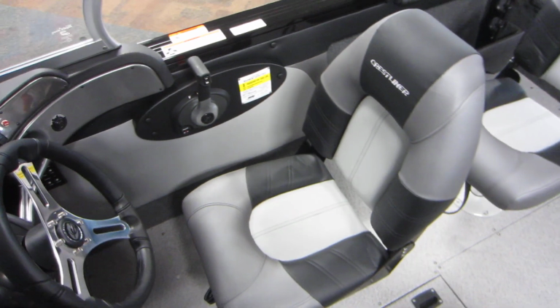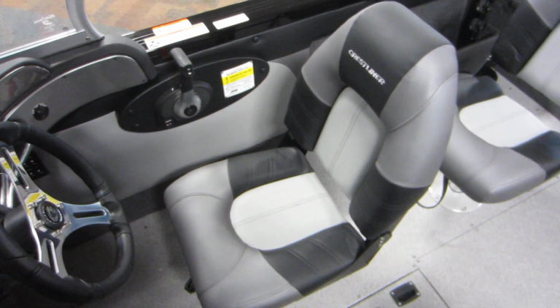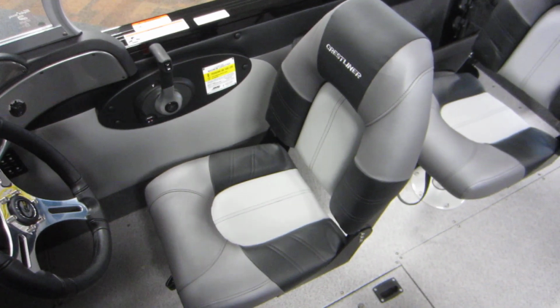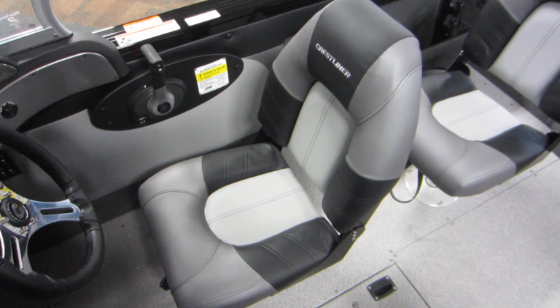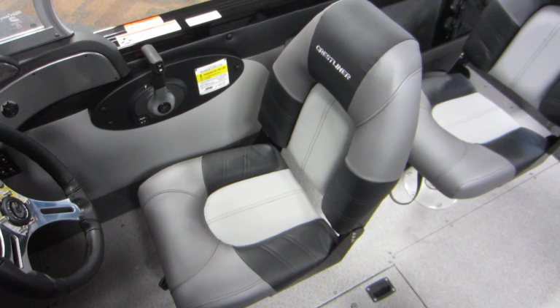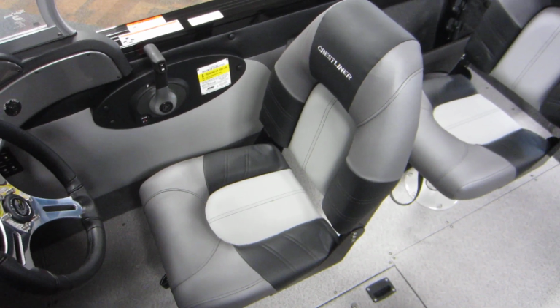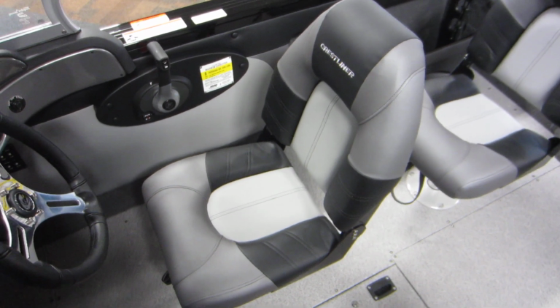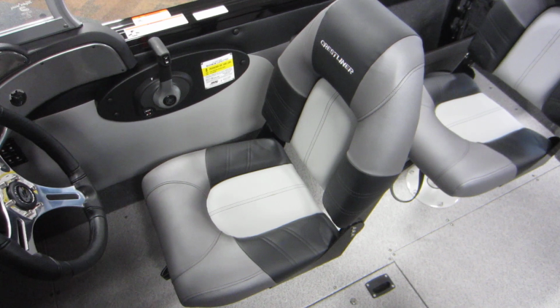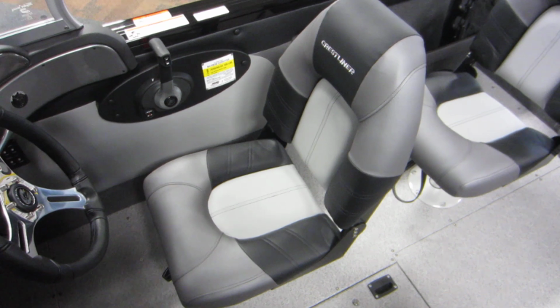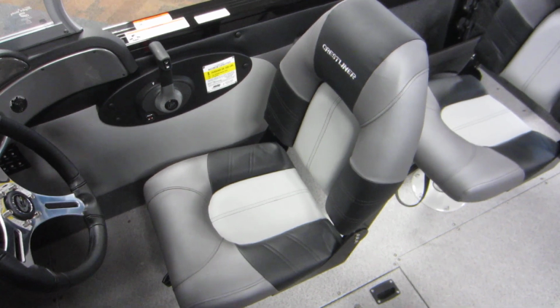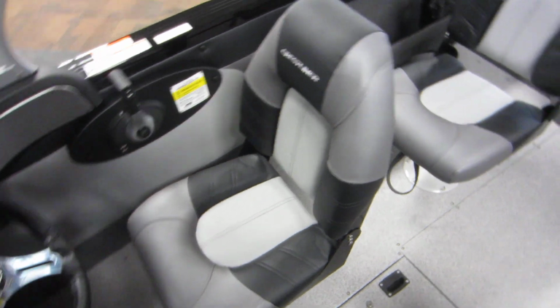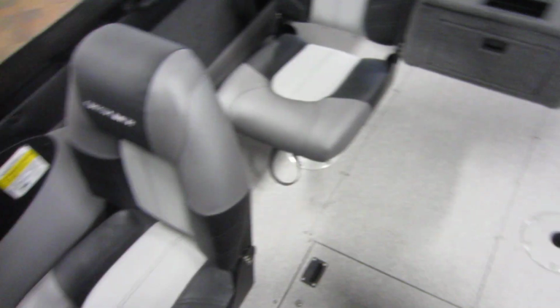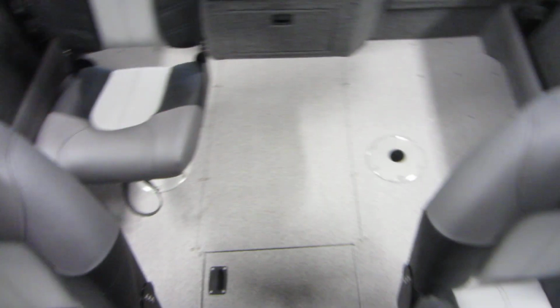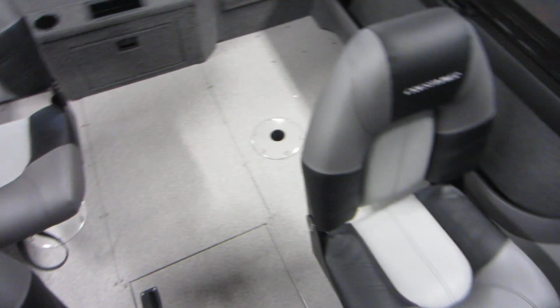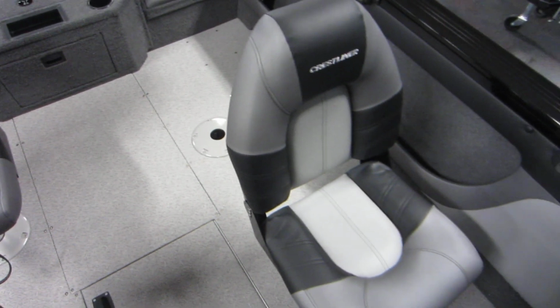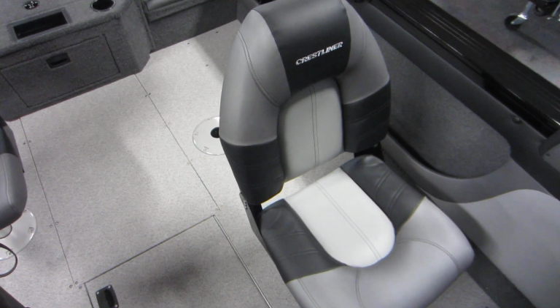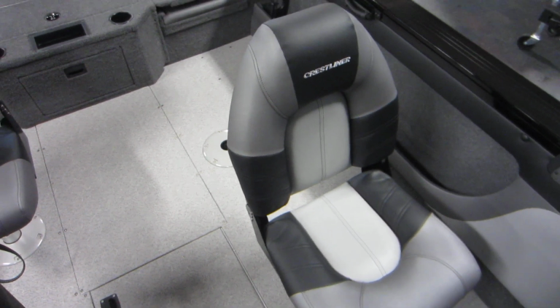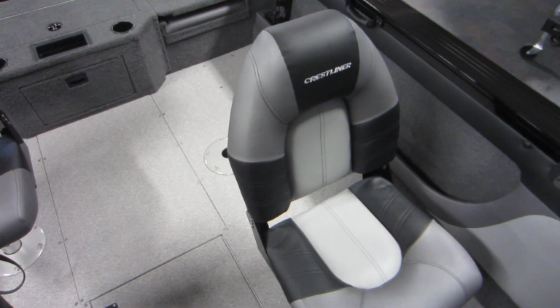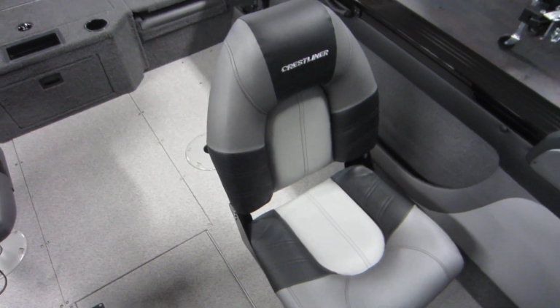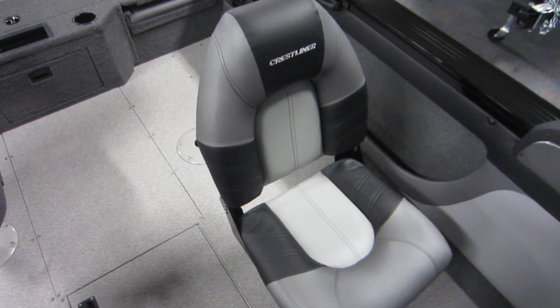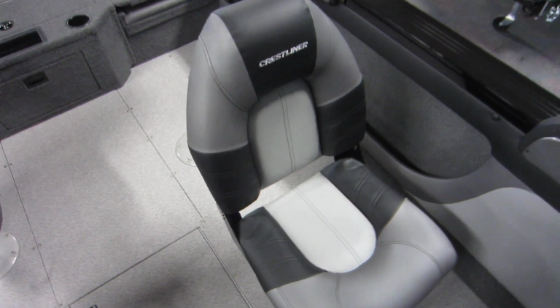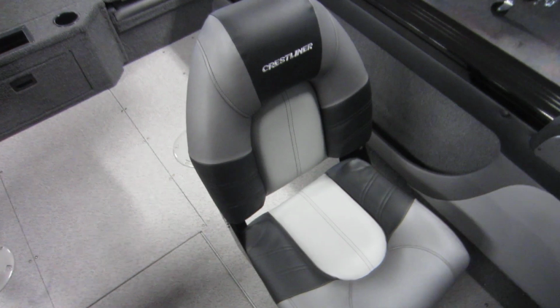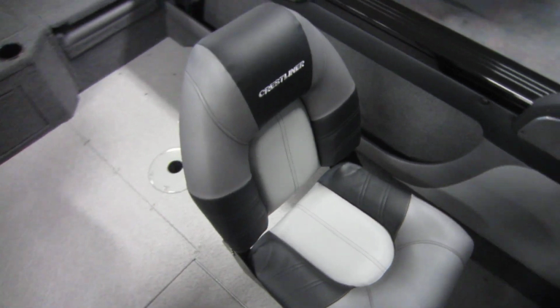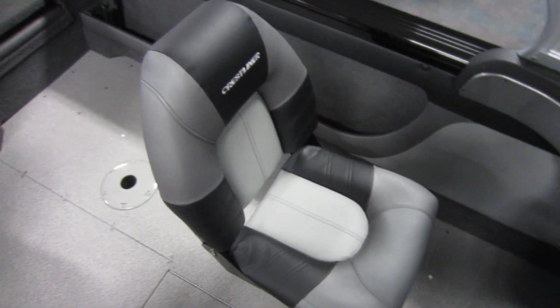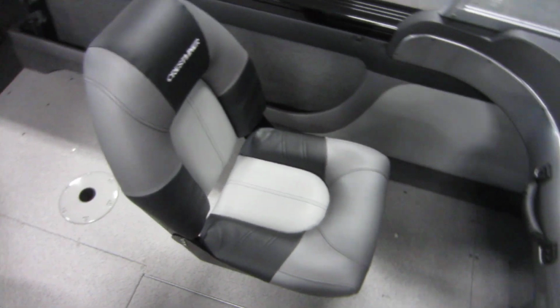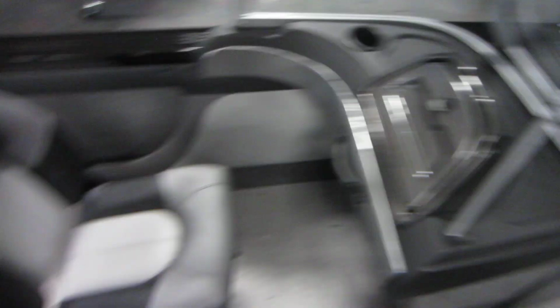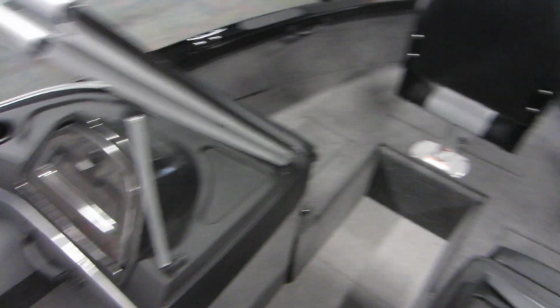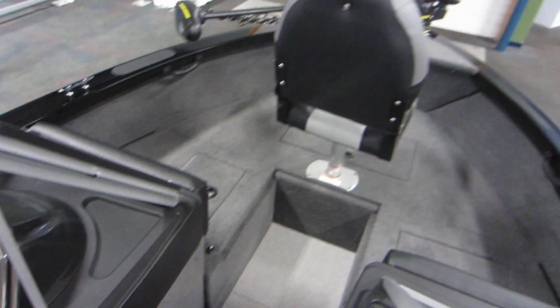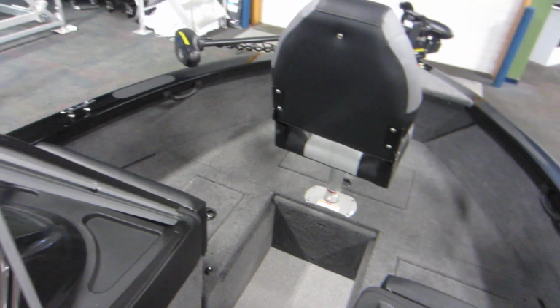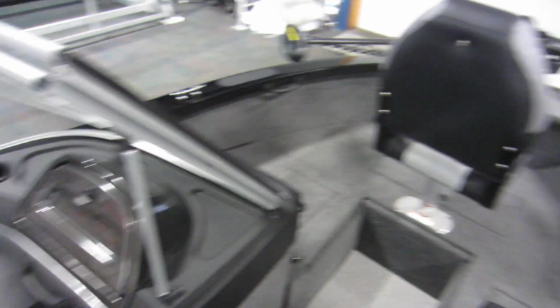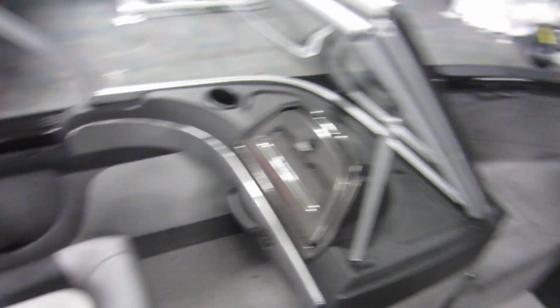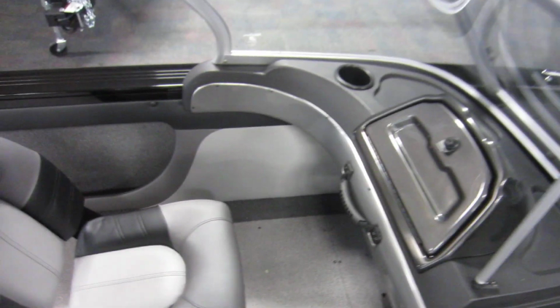Driver's swivel bucket chair with slider, and three standard swivel fishing chairs with a total of six floor bases.